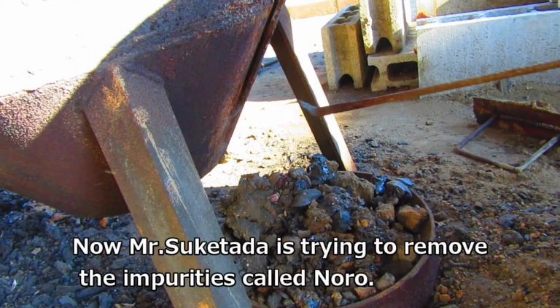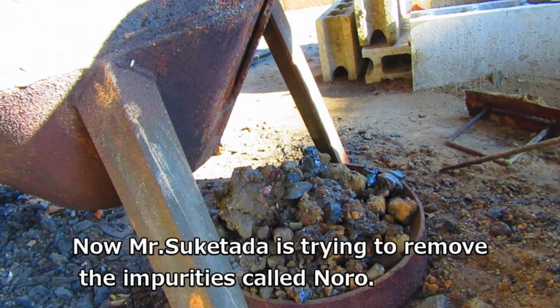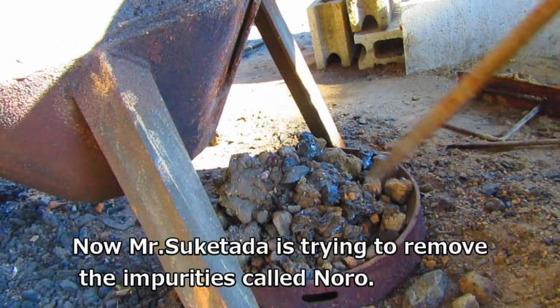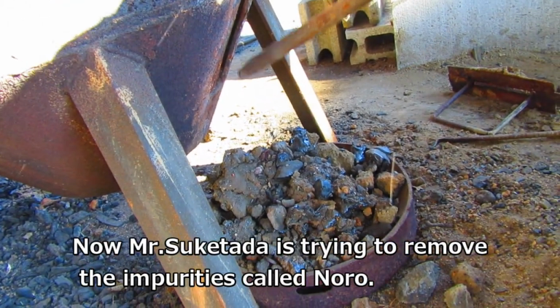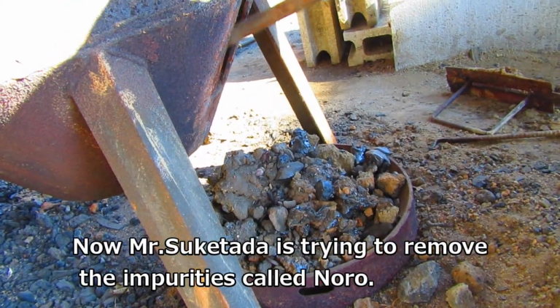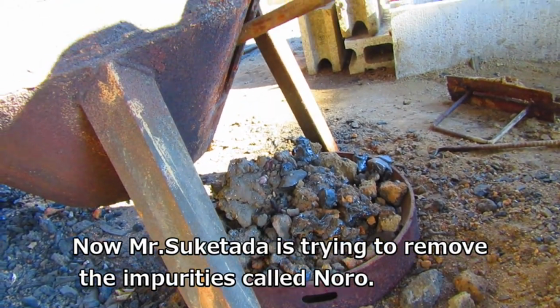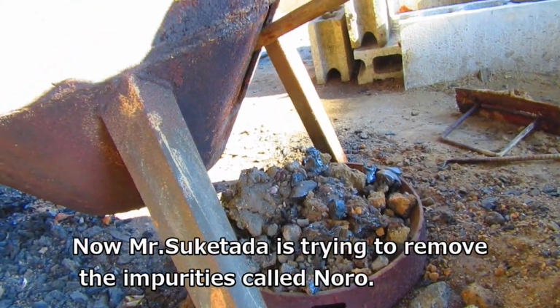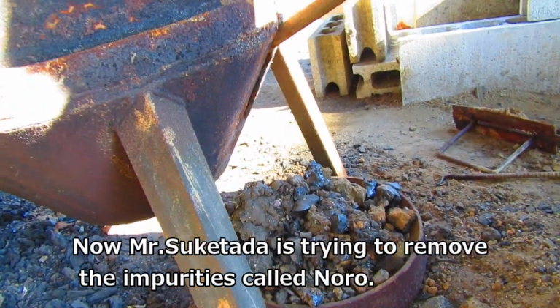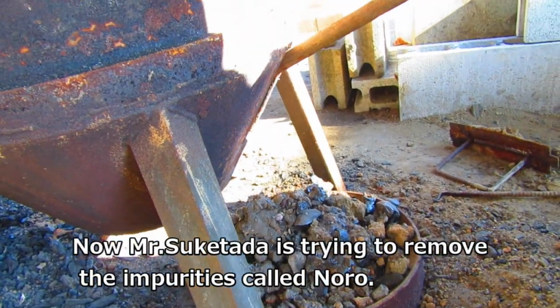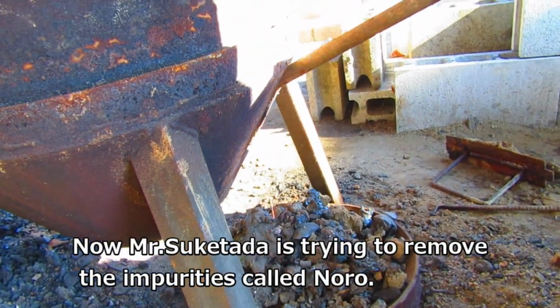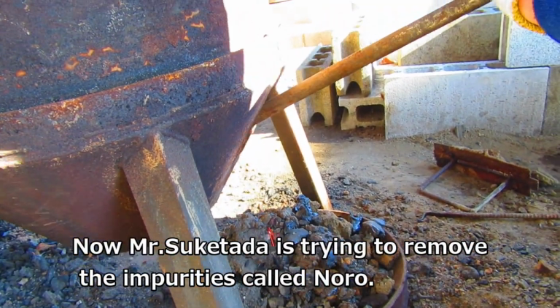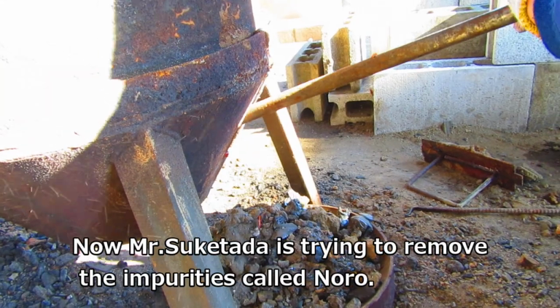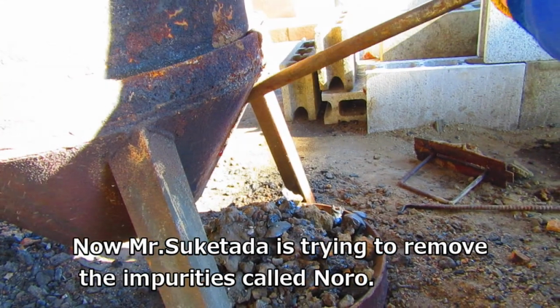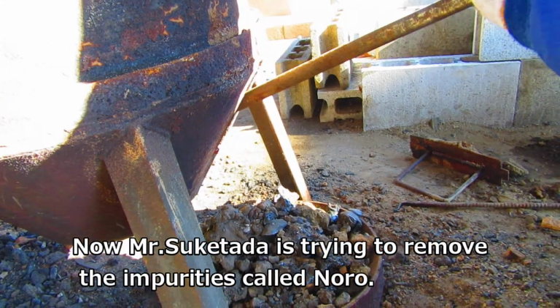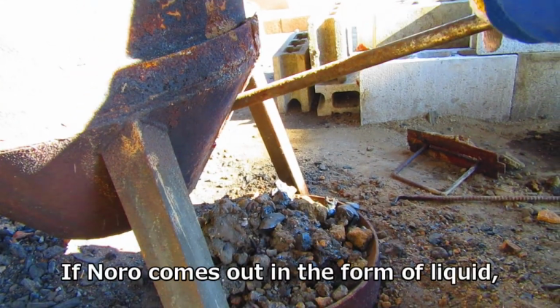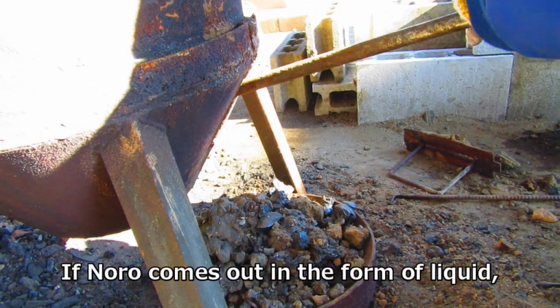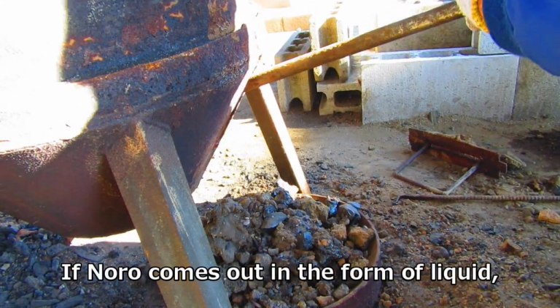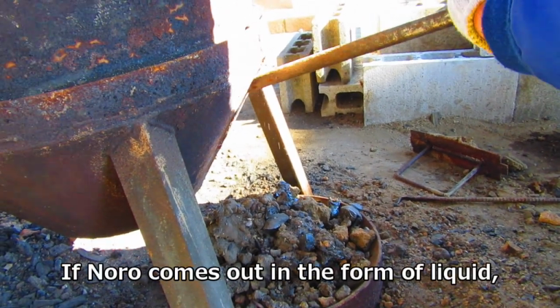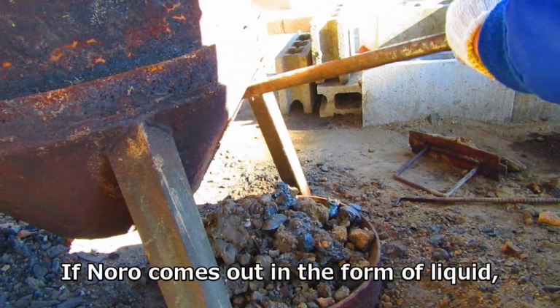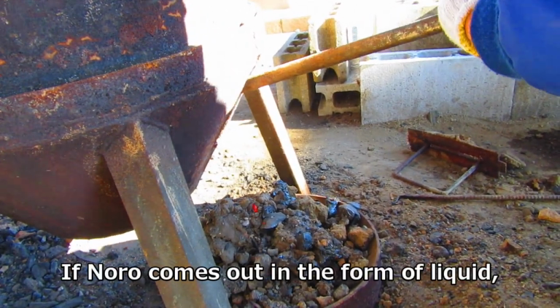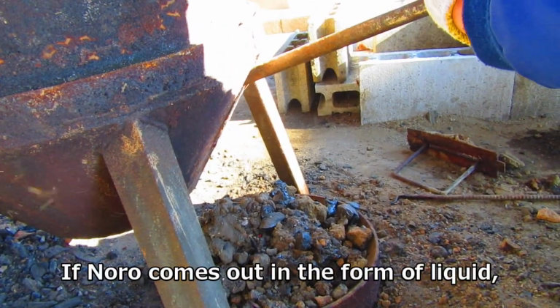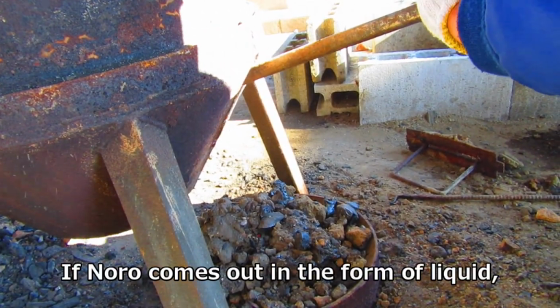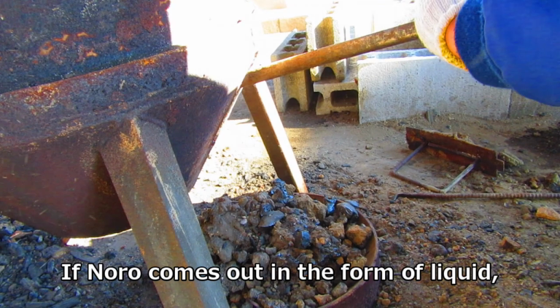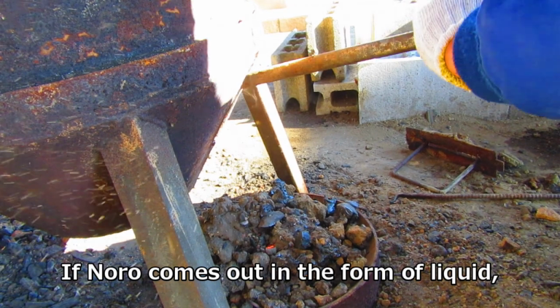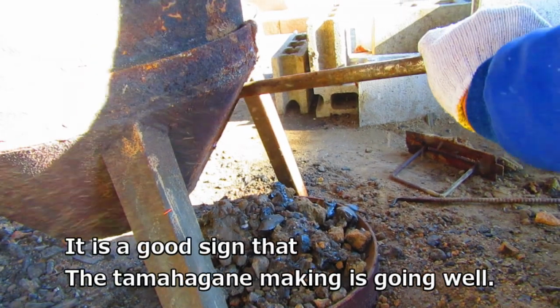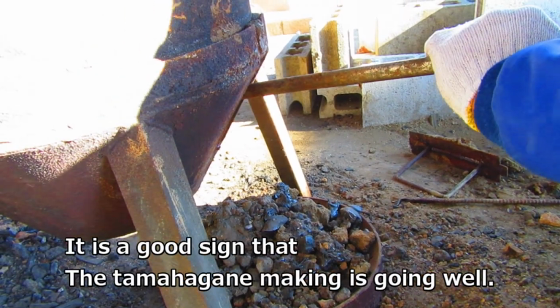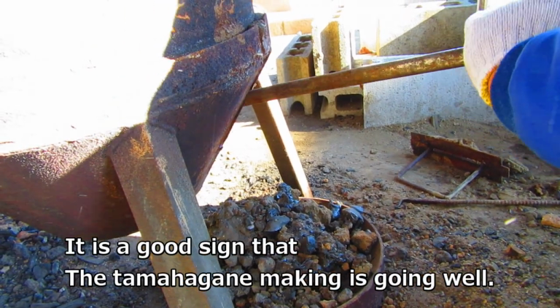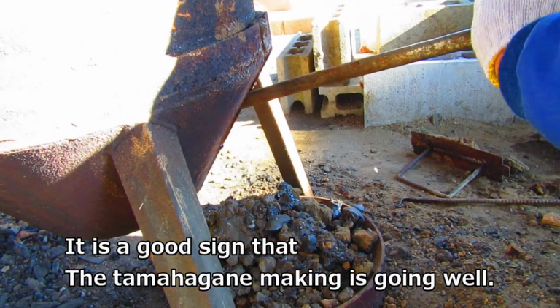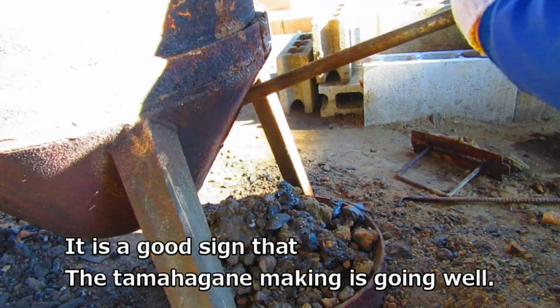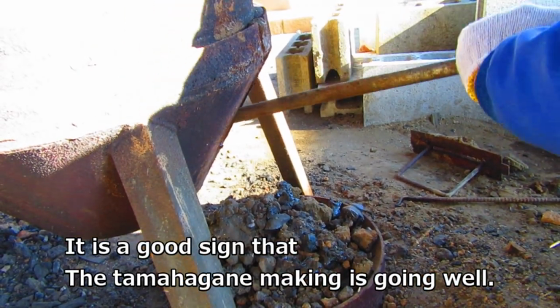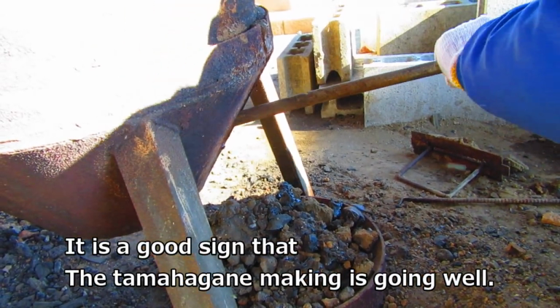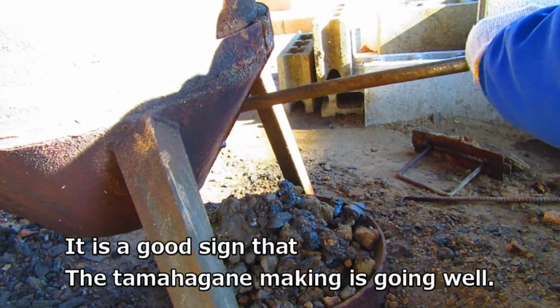Now Mr. Suketada is trying to remove the impurities called noro. If noro comes out in the form of liquid, it is a good sign that the tamahagane making is going well.